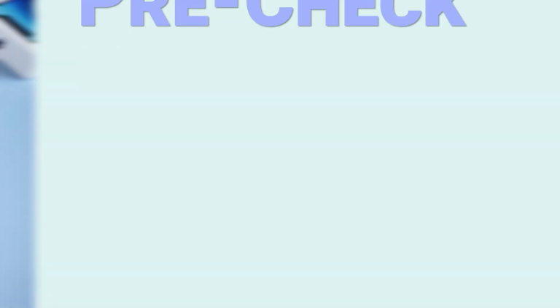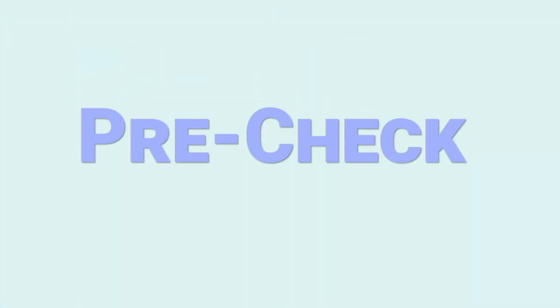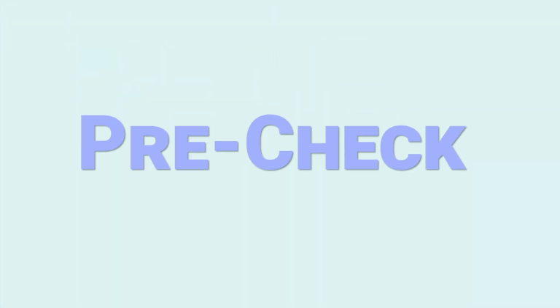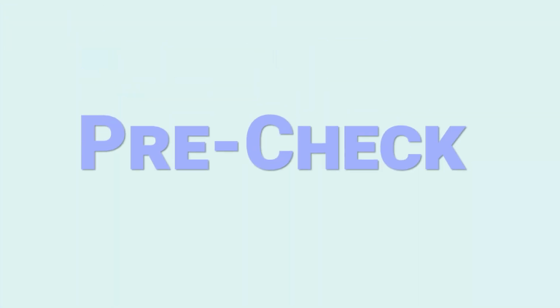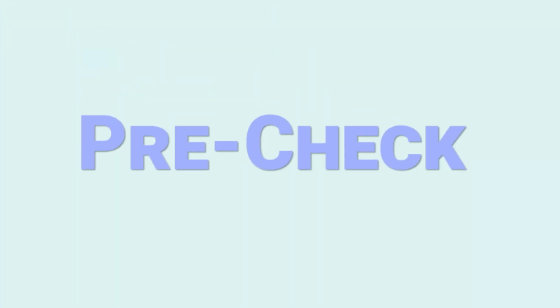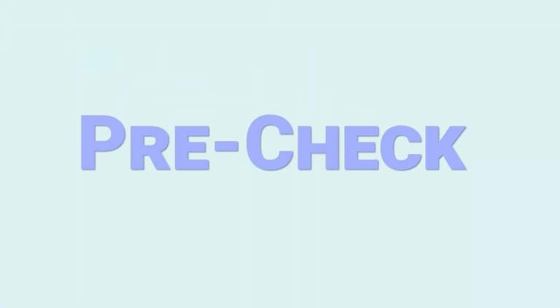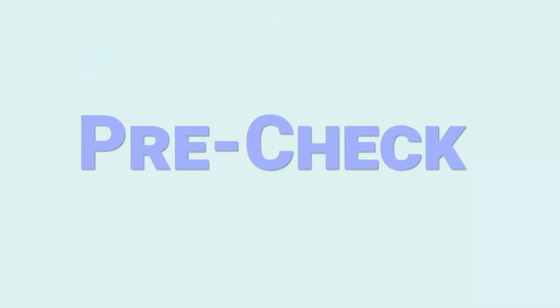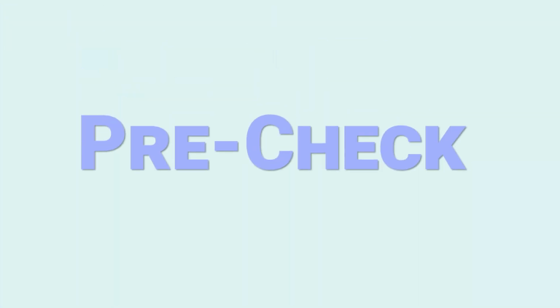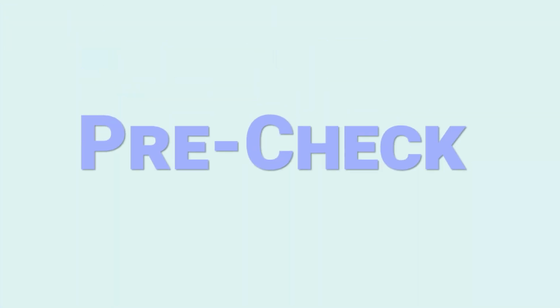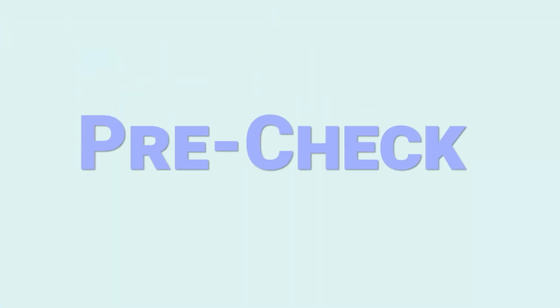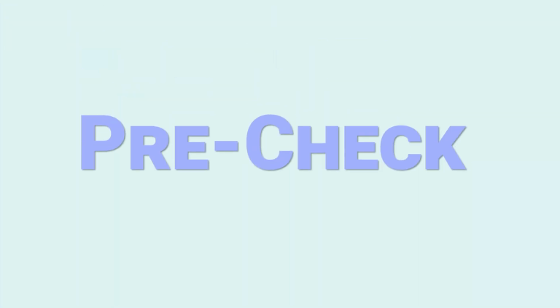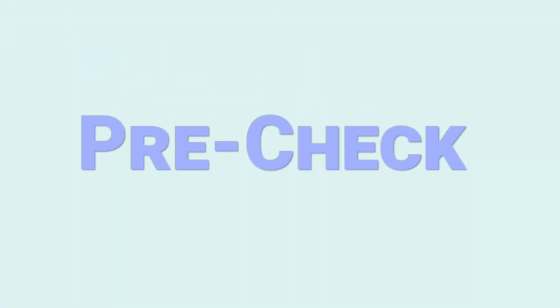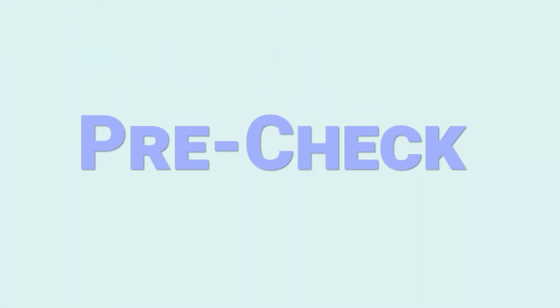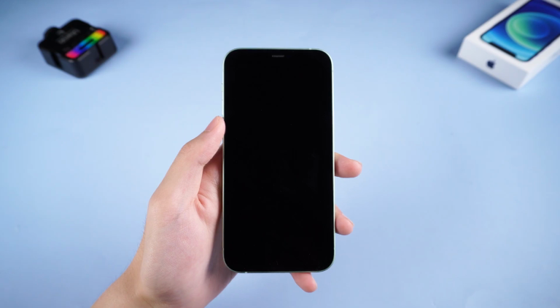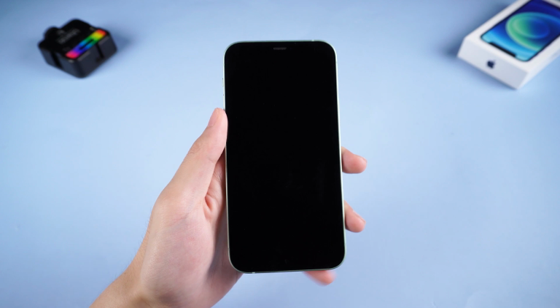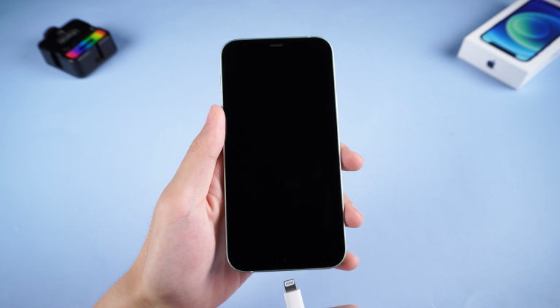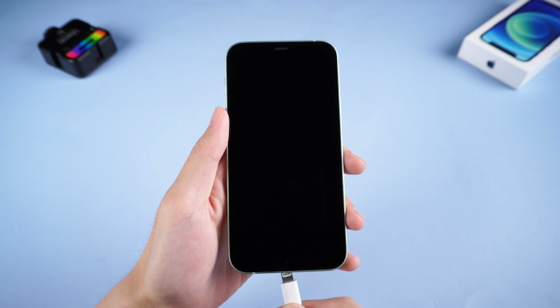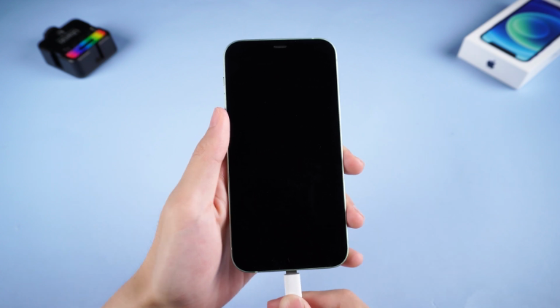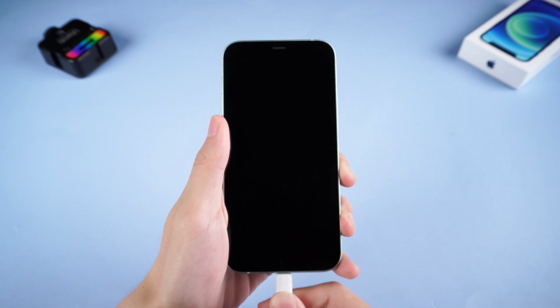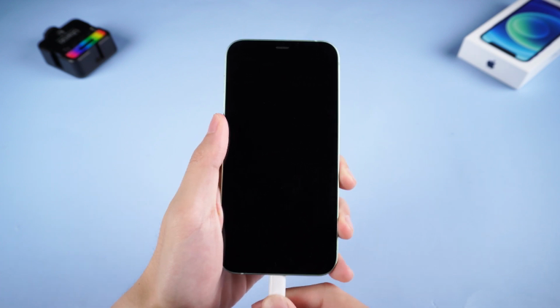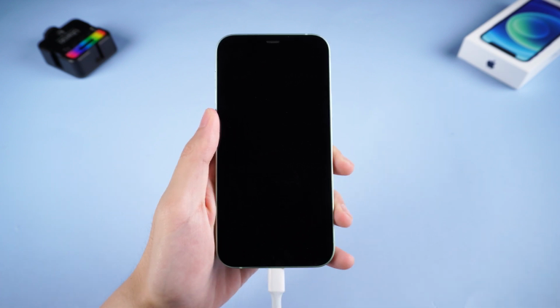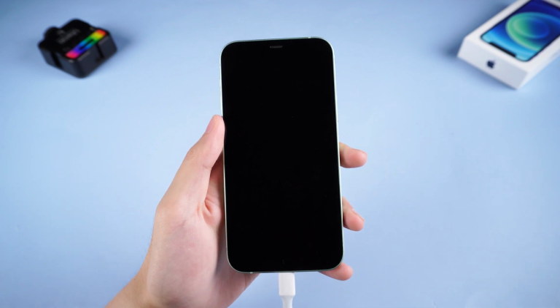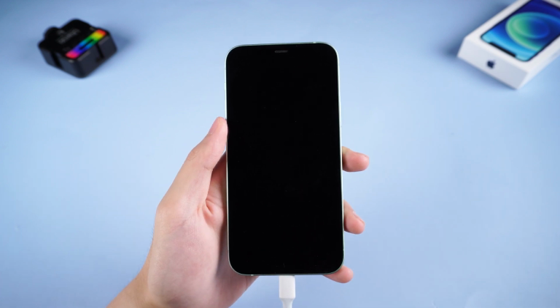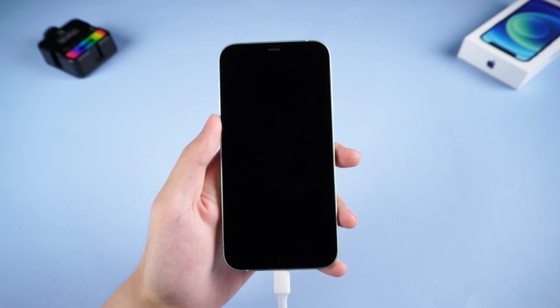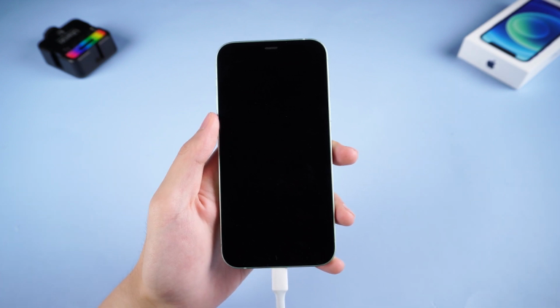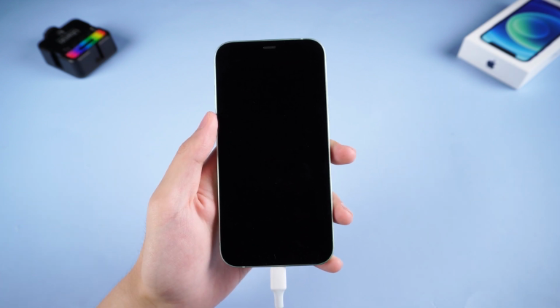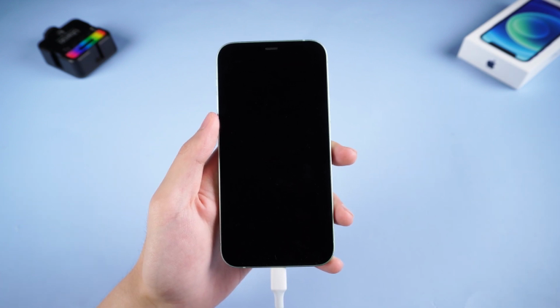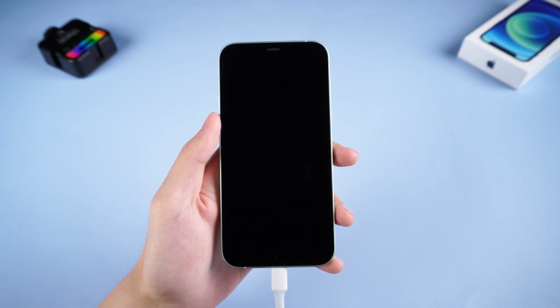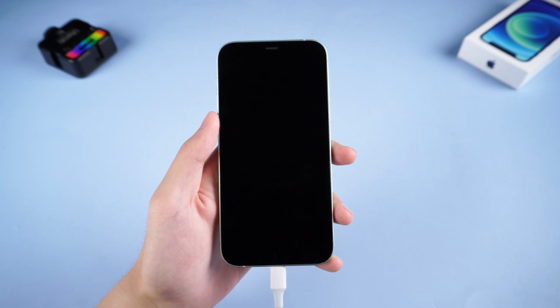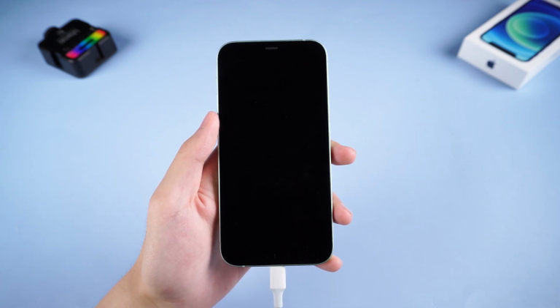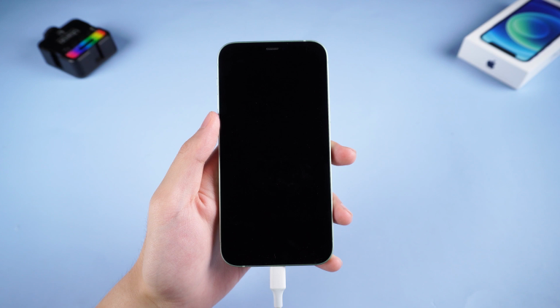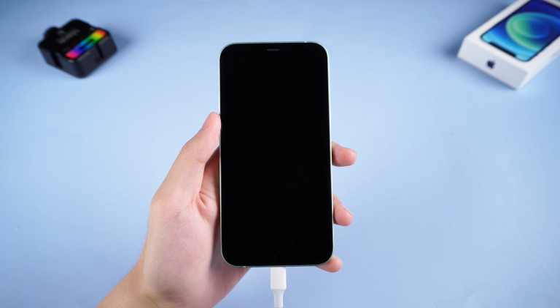Before we begin, you need to do some pre-check. Make sure your iPhone has enough power. Plug your USB cable in, then charge it for about 20 minutes.